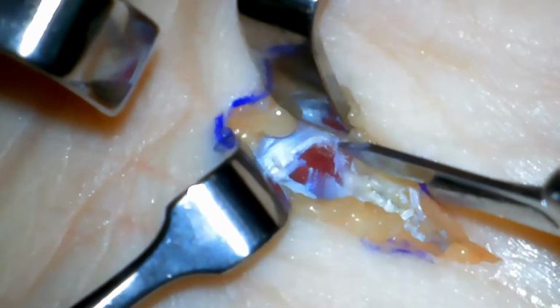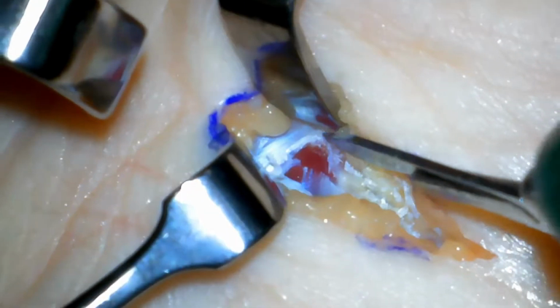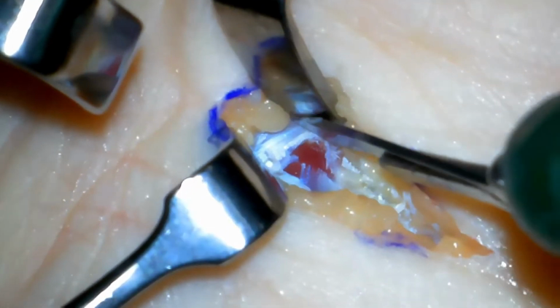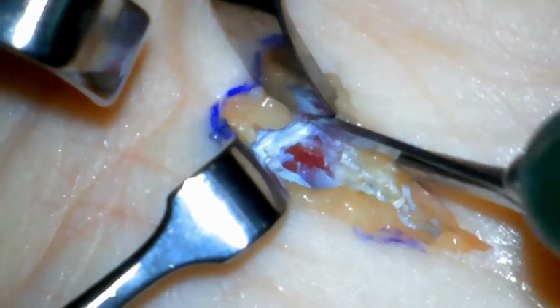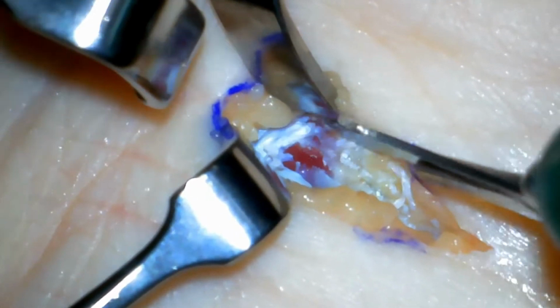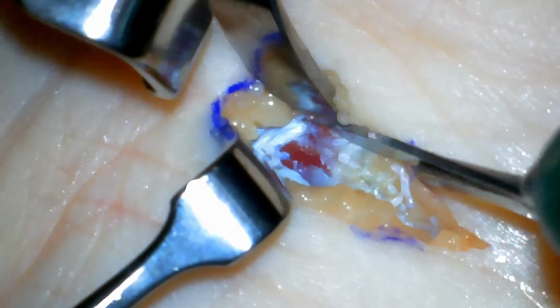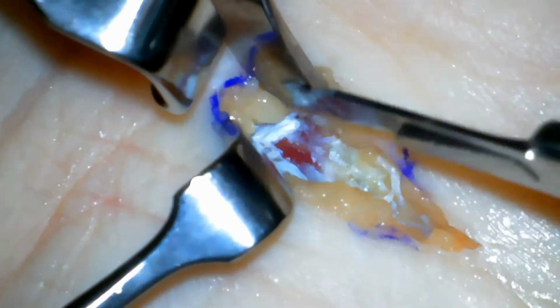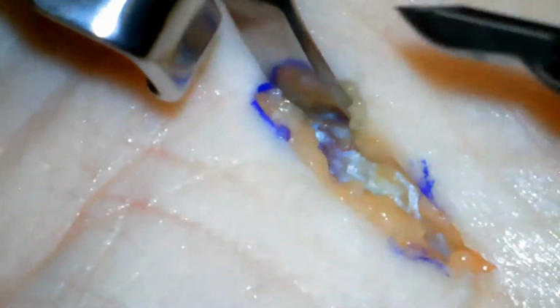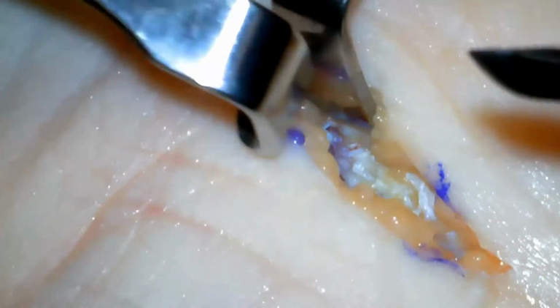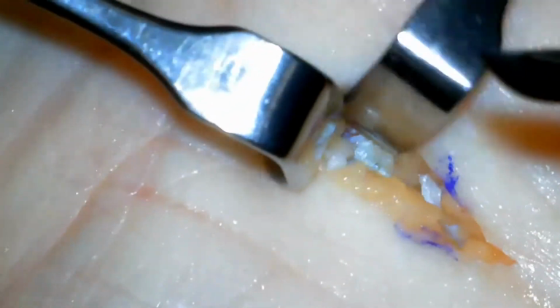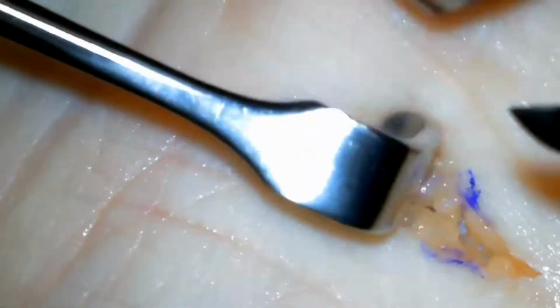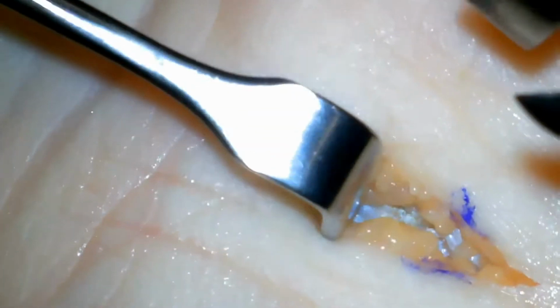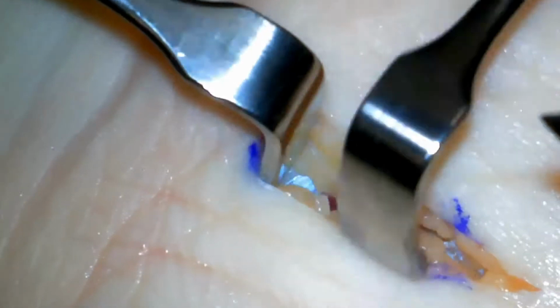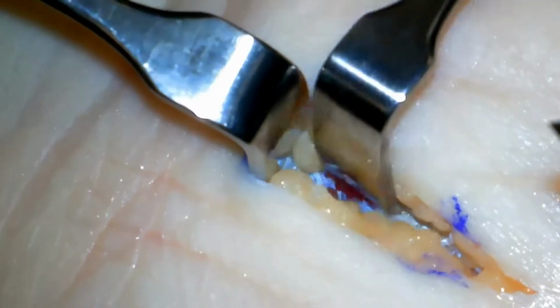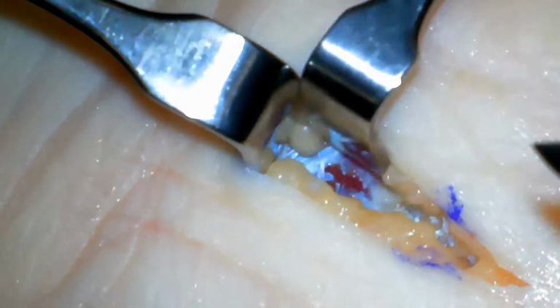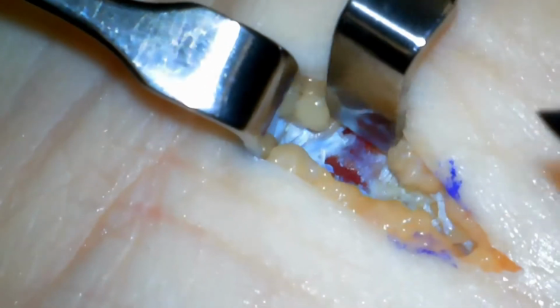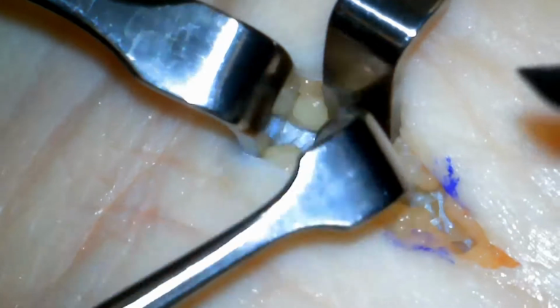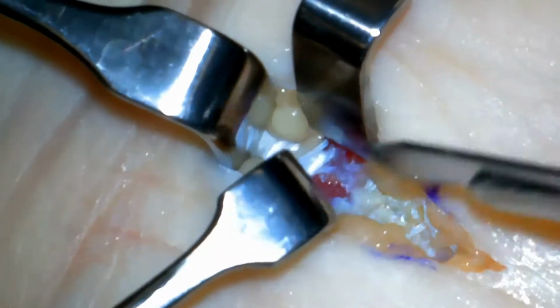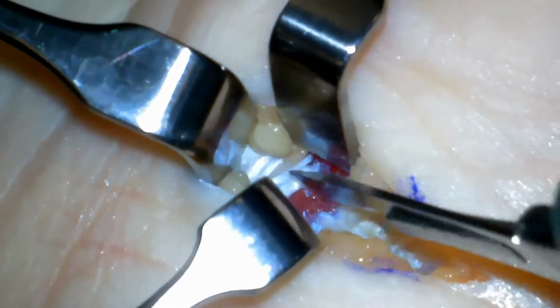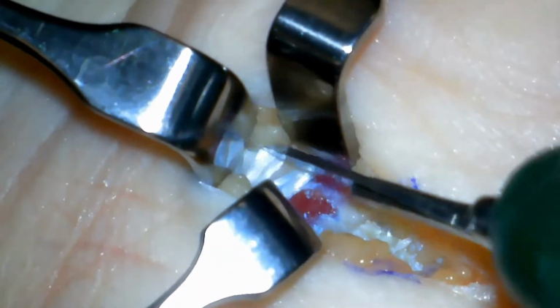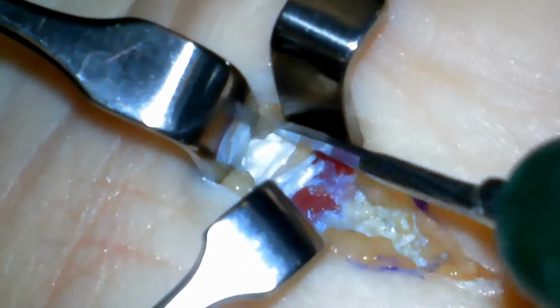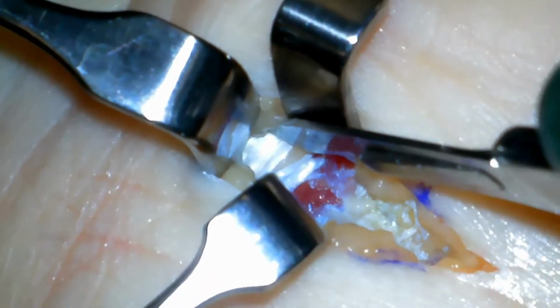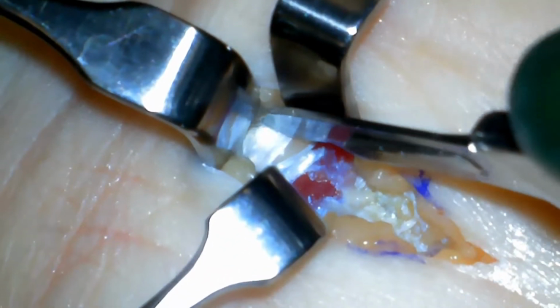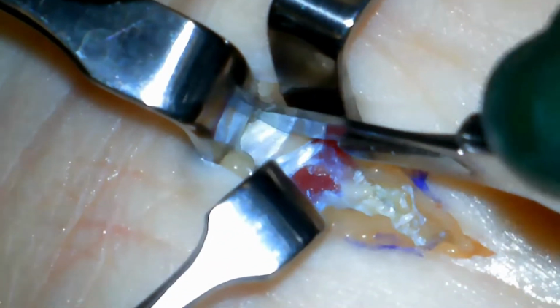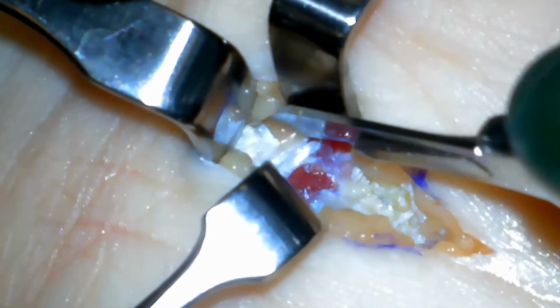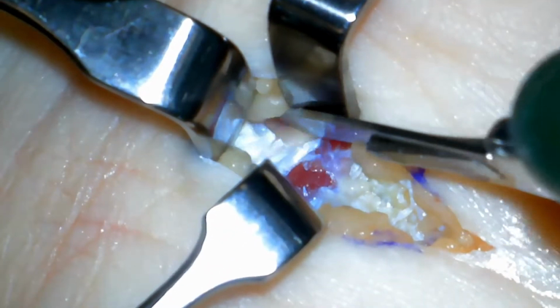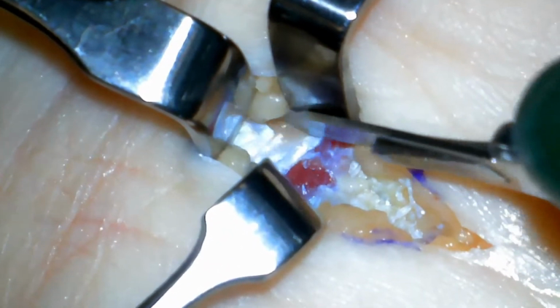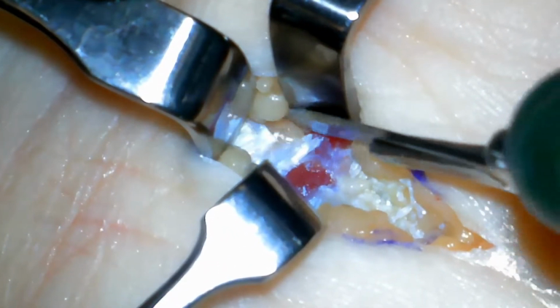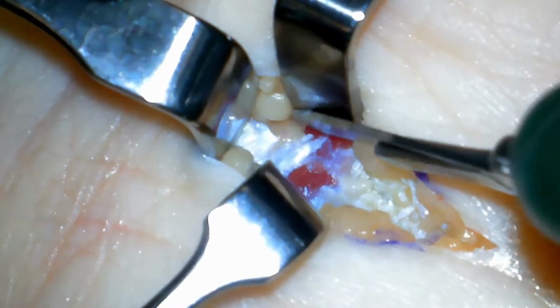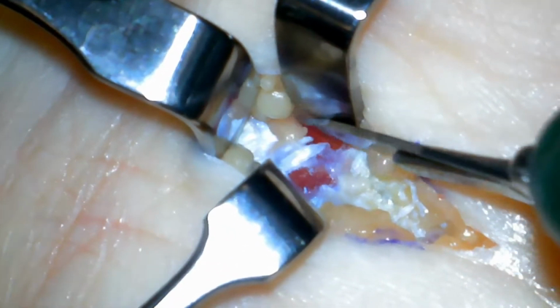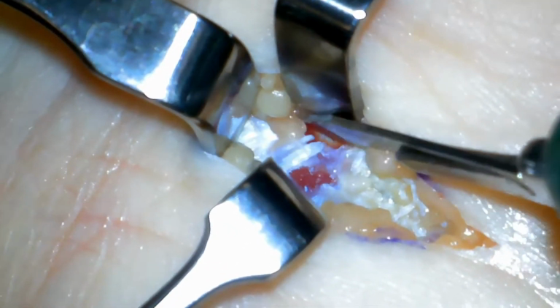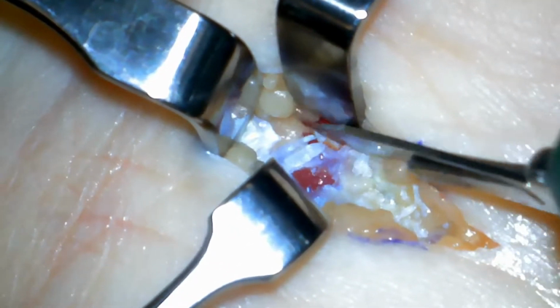Here is a small muscle called the palmaris brevis. It sits on top of the transverse carpal ligament and is usually divided as part of this surgery.